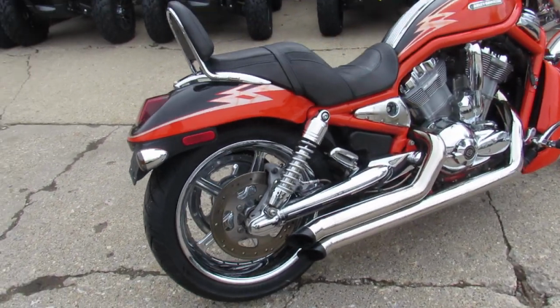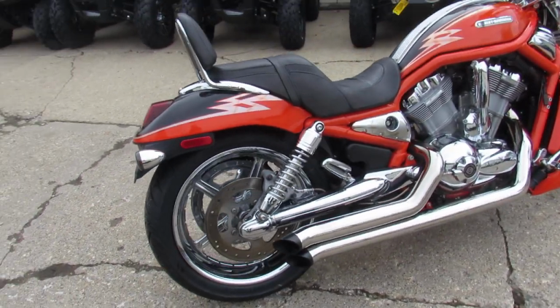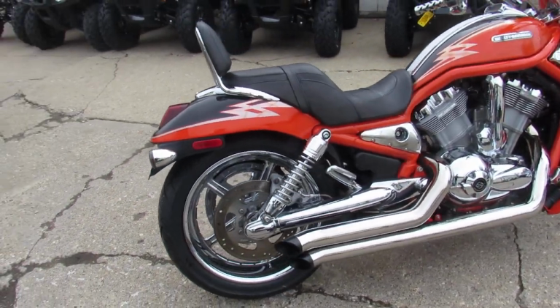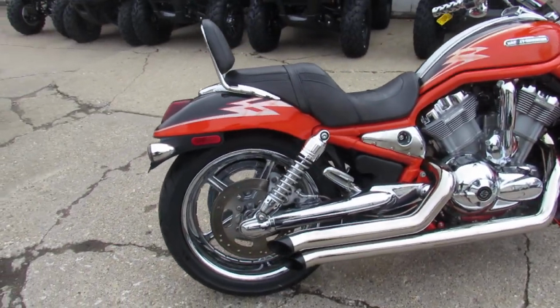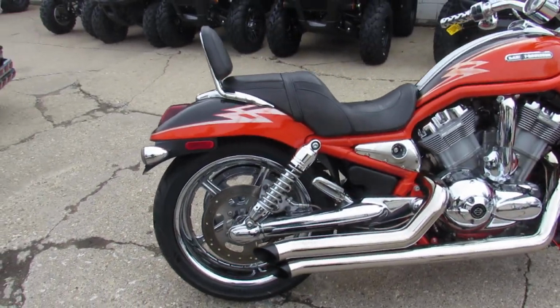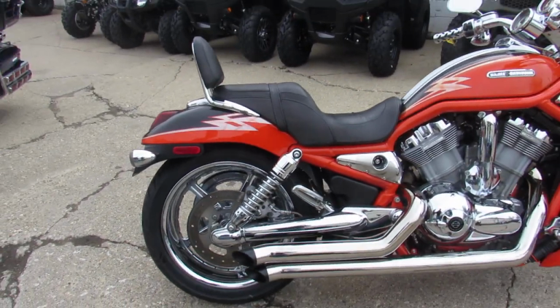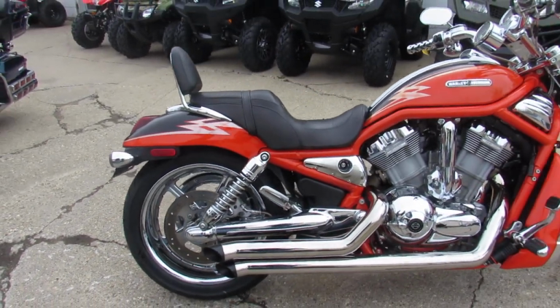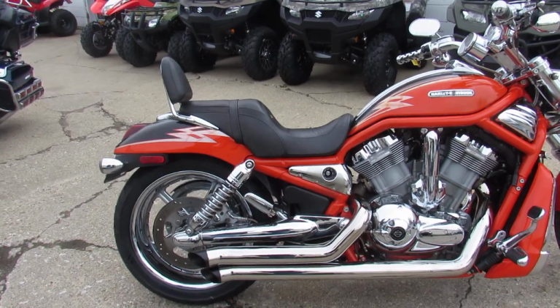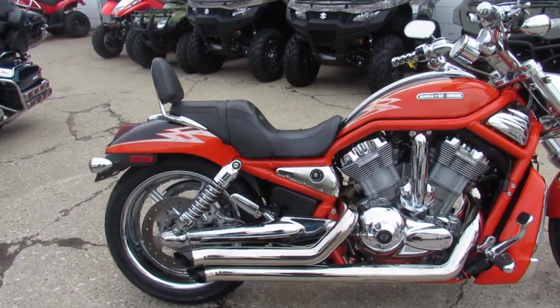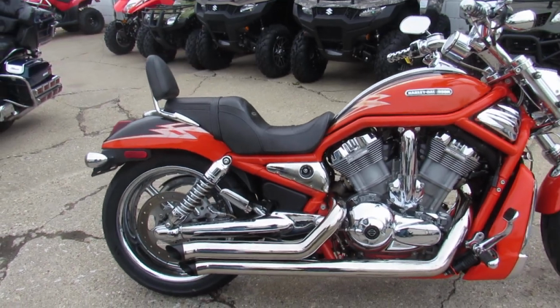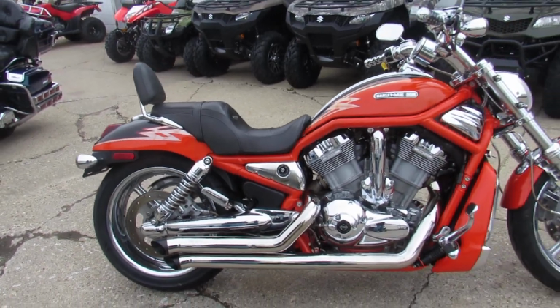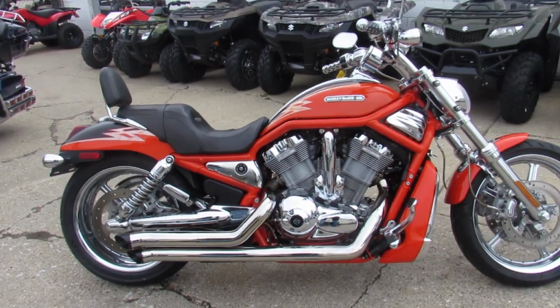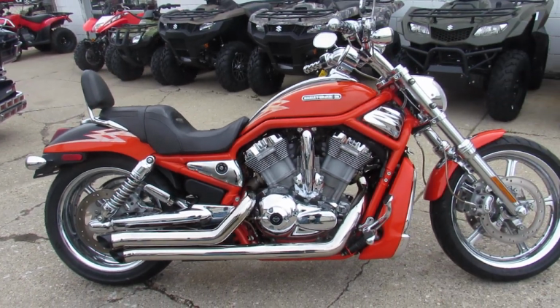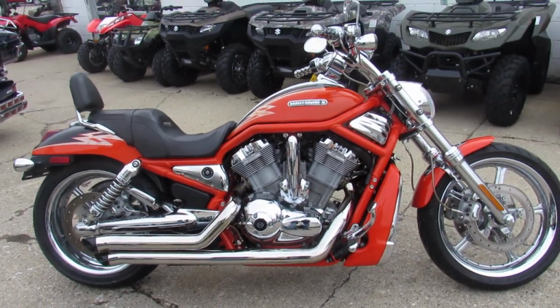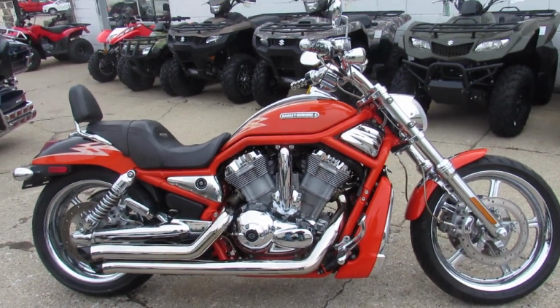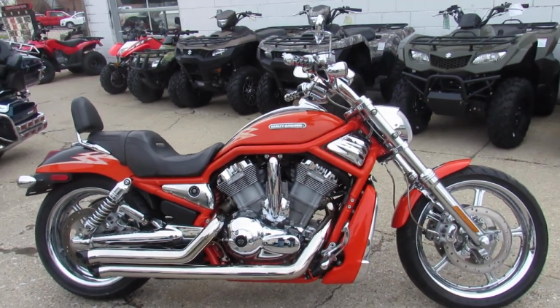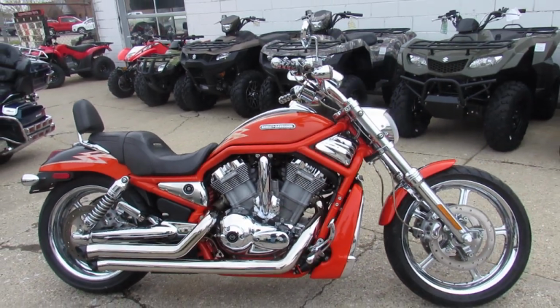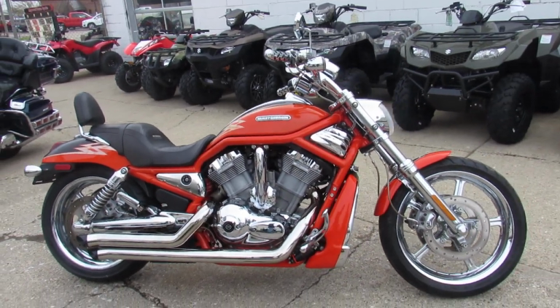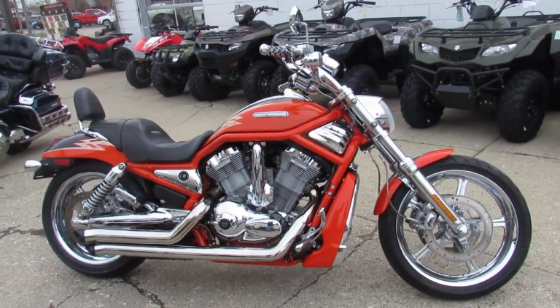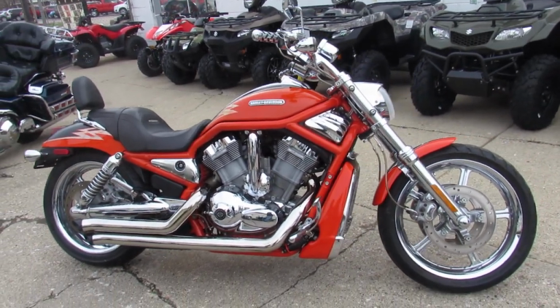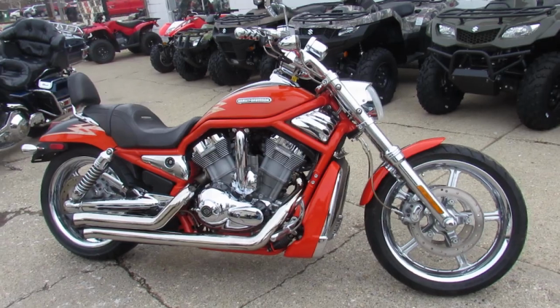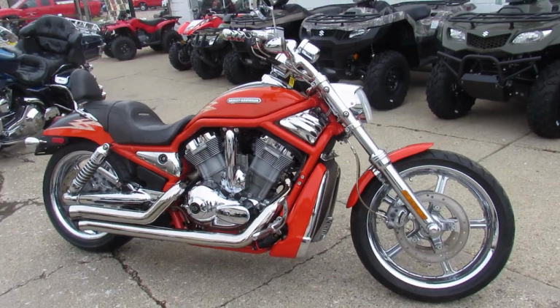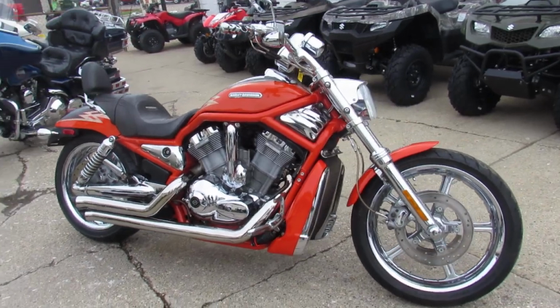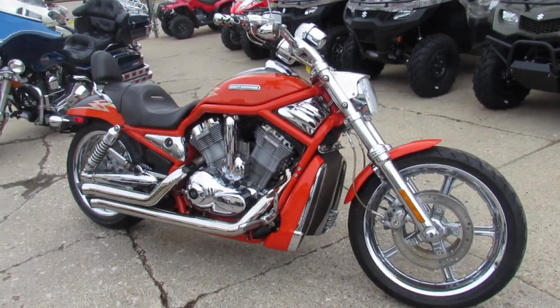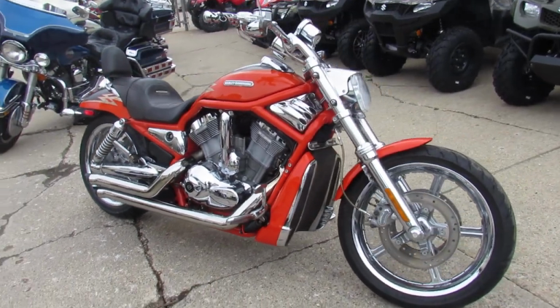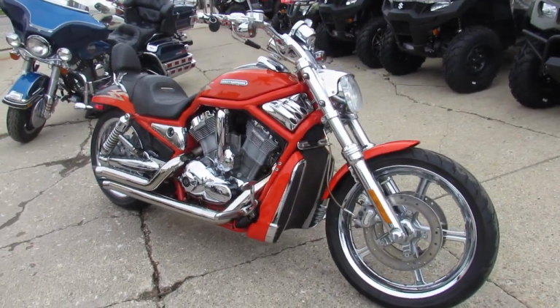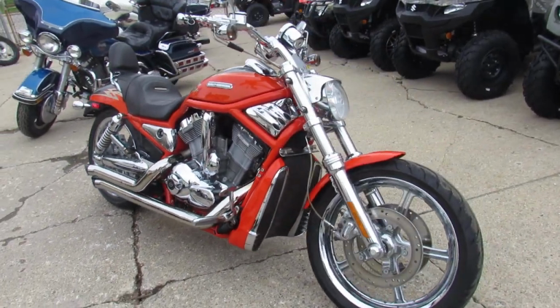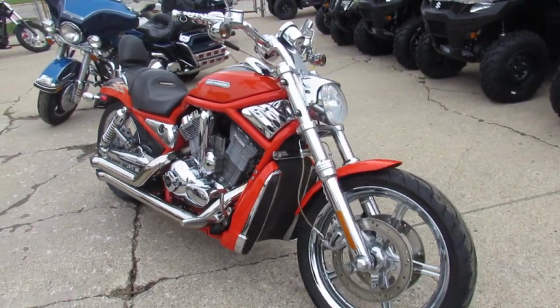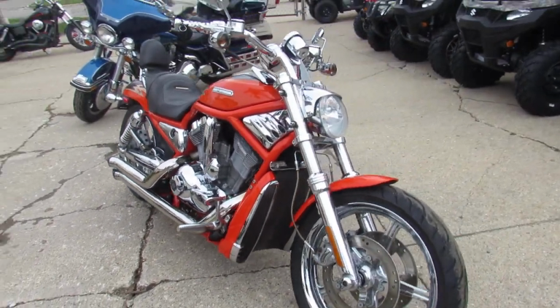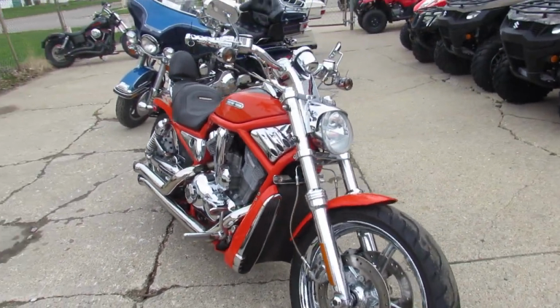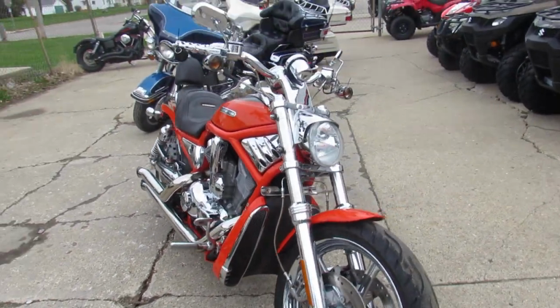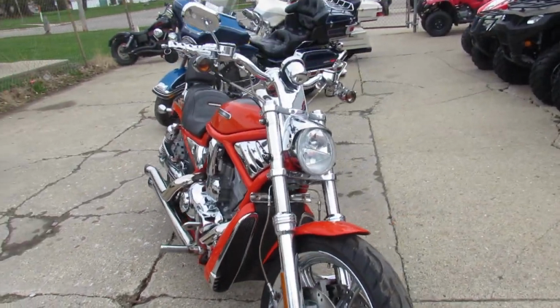Good looking bike. It's got the Bub exhaust, which sounds mean on these things. These V-Rods run strong. This thing is one good looking bike — you guys can run in the front of the pack and look good doing it with this one.